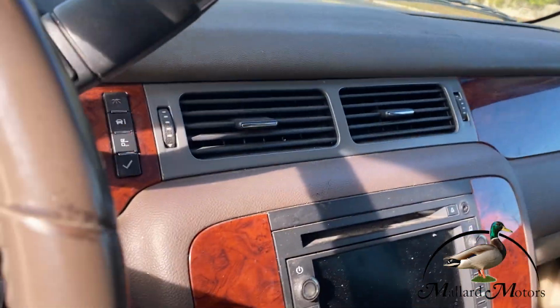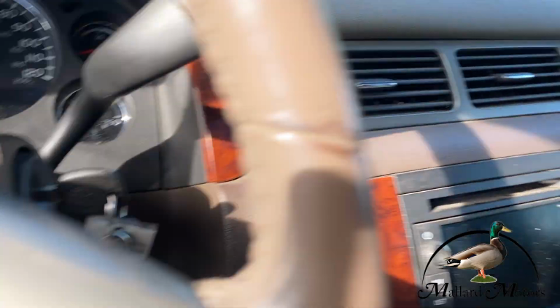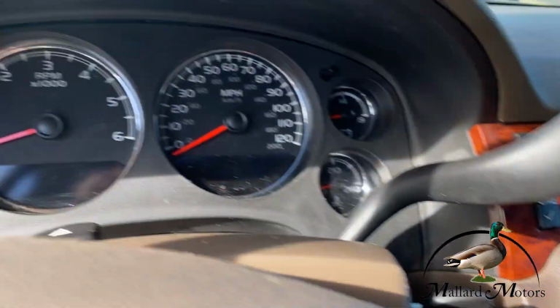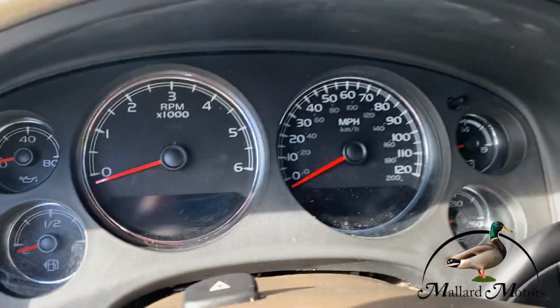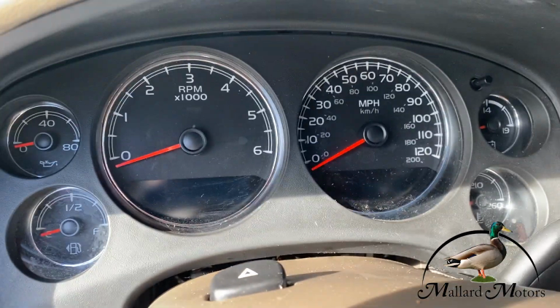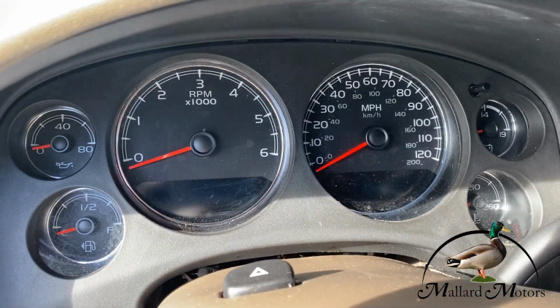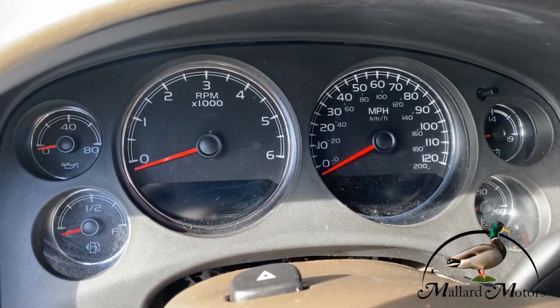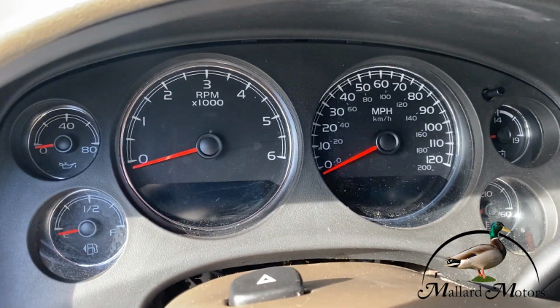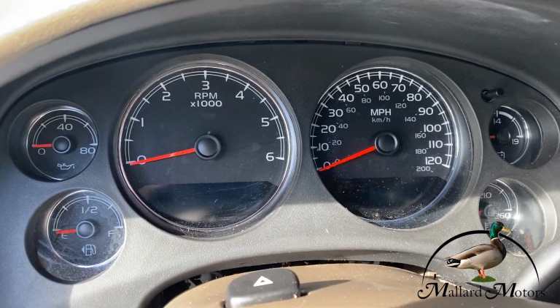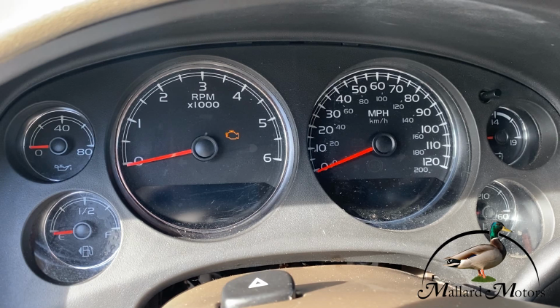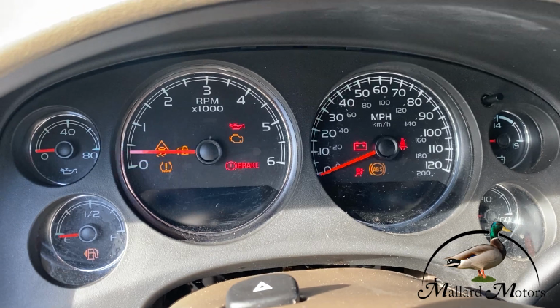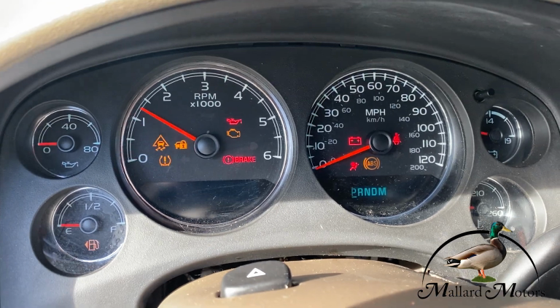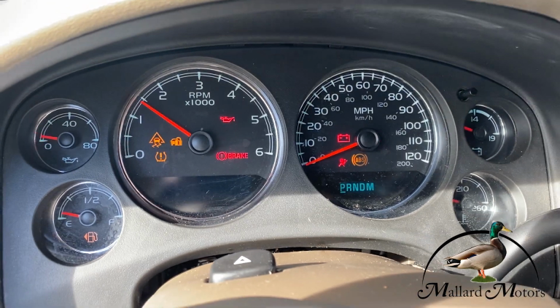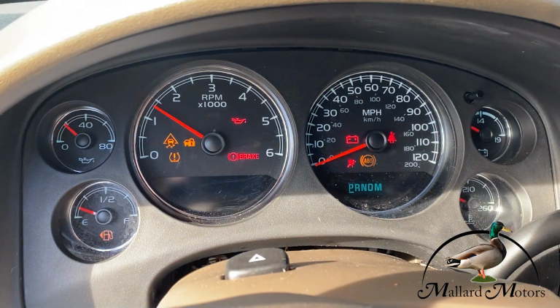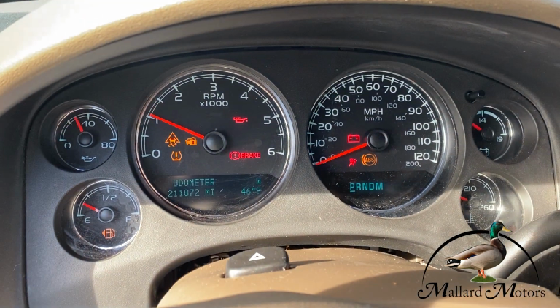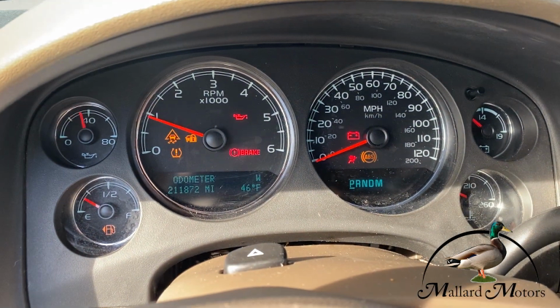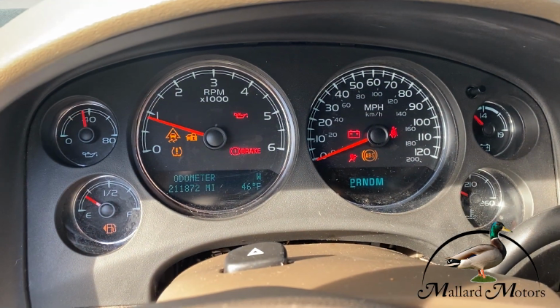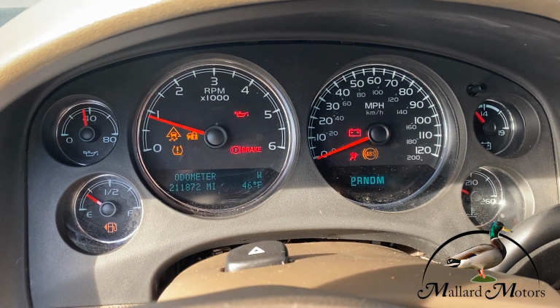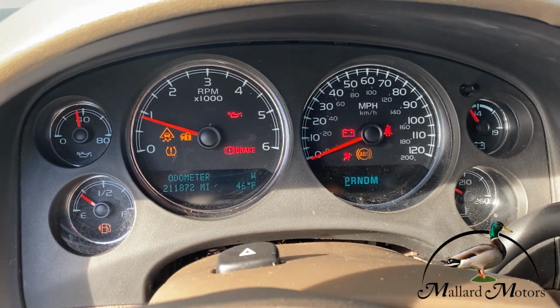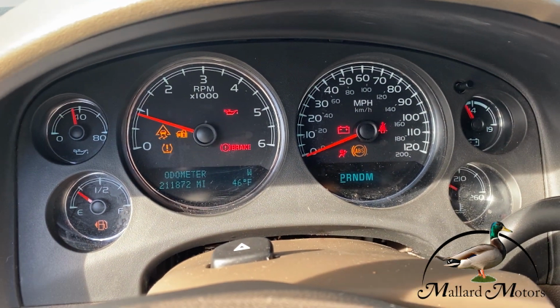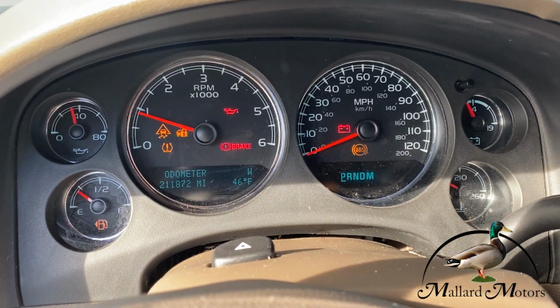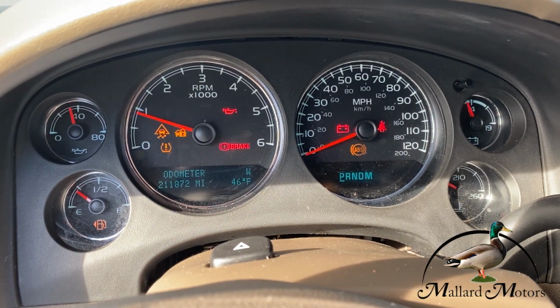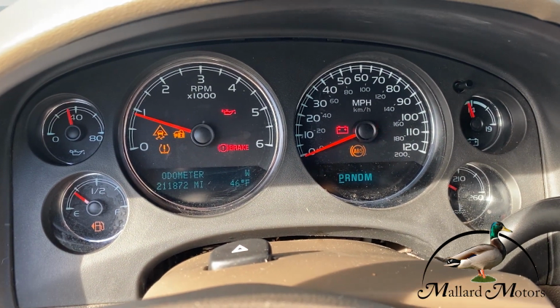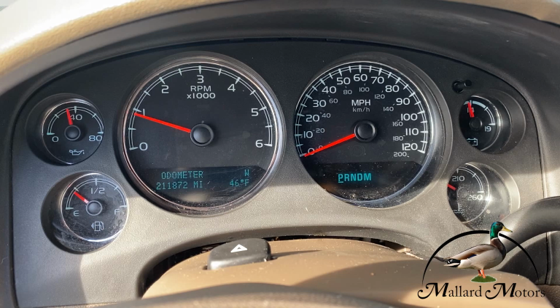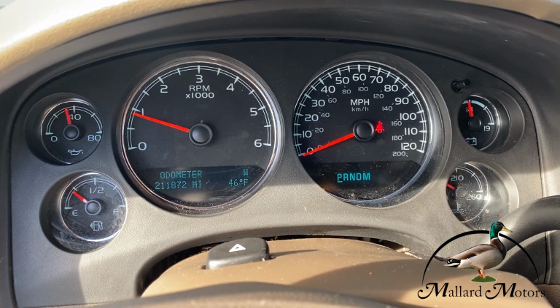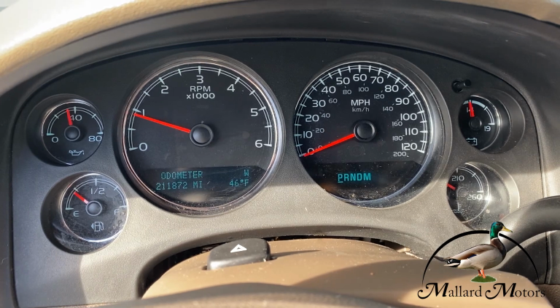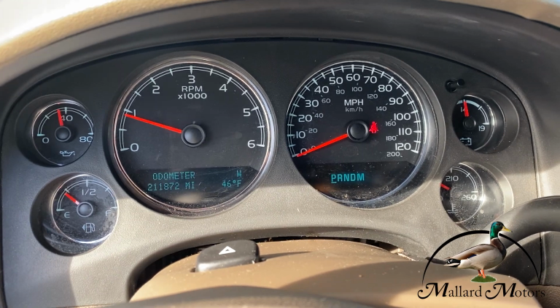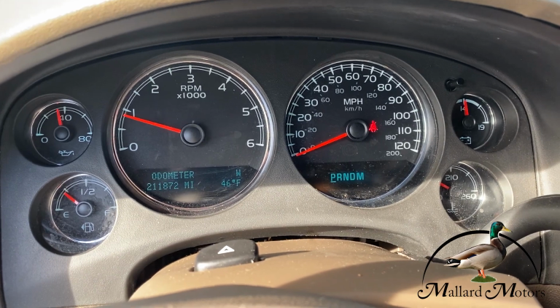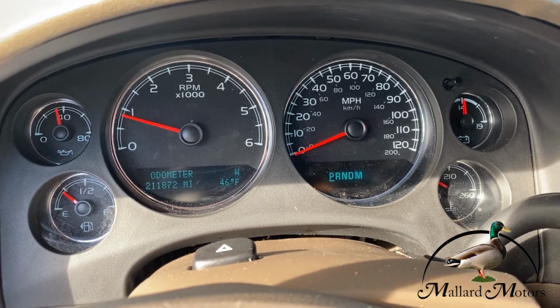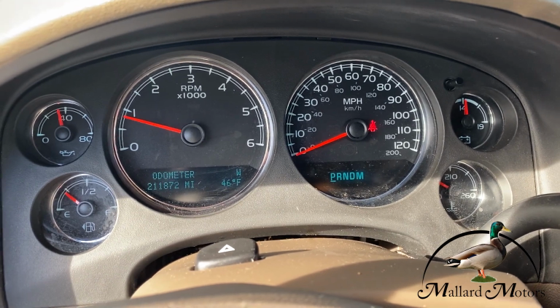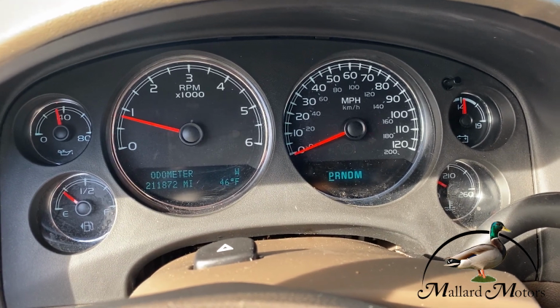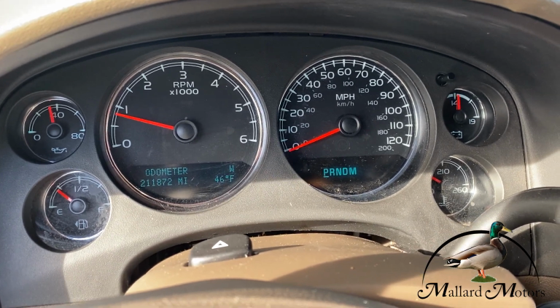Let's go ahead and start it up. Starts right up, no hesitation. It's got just over 200,000 miles on it. No engine warning lights at all.